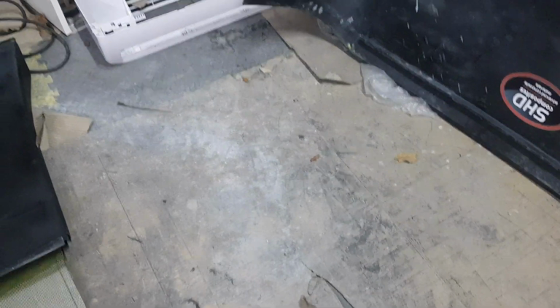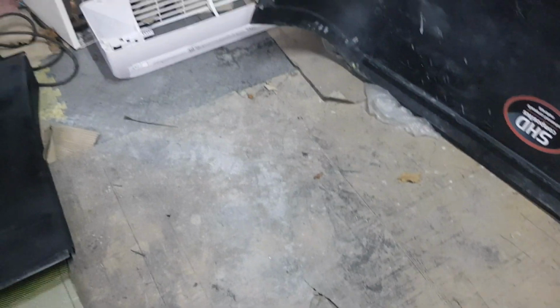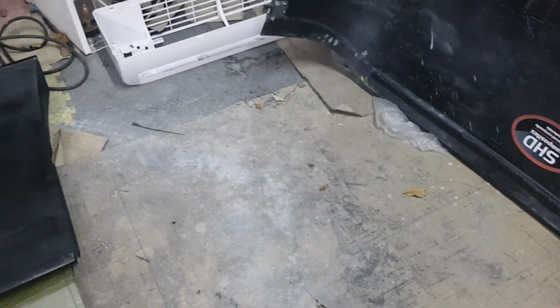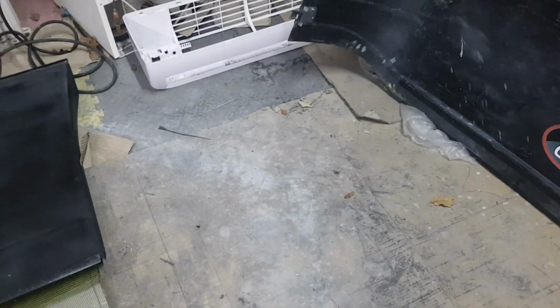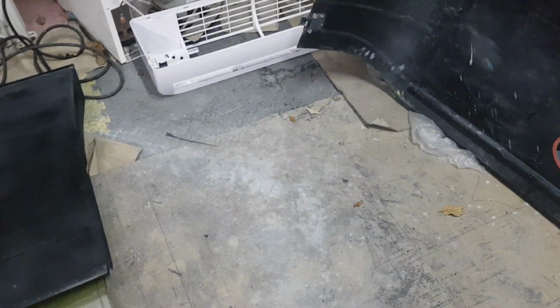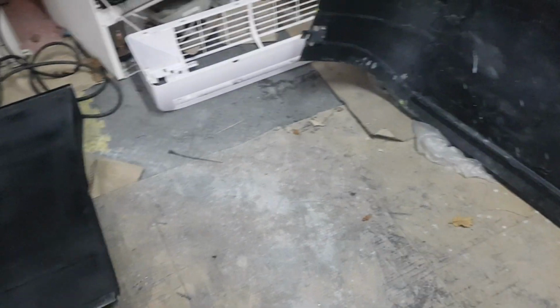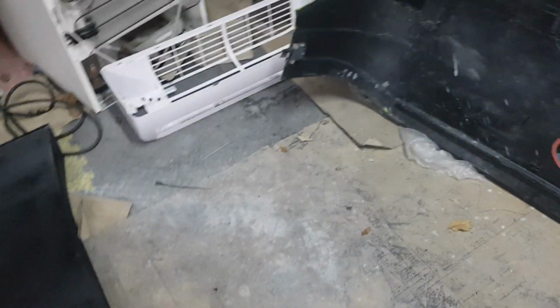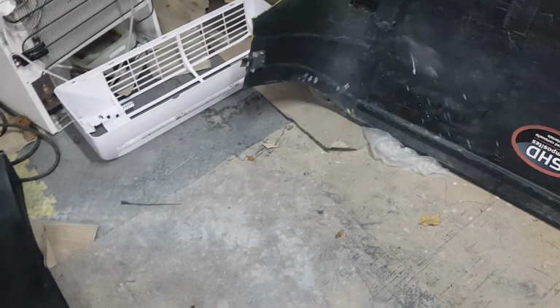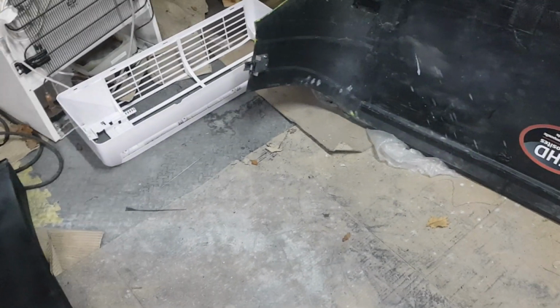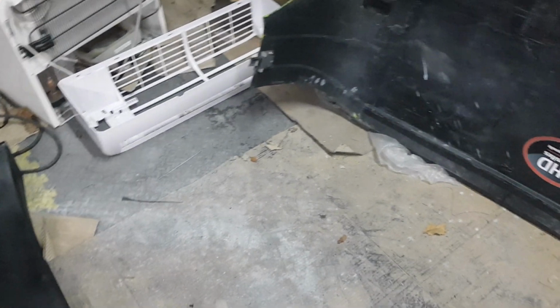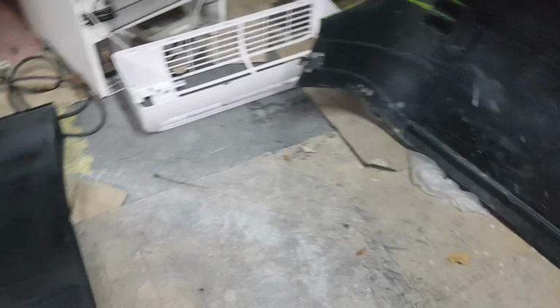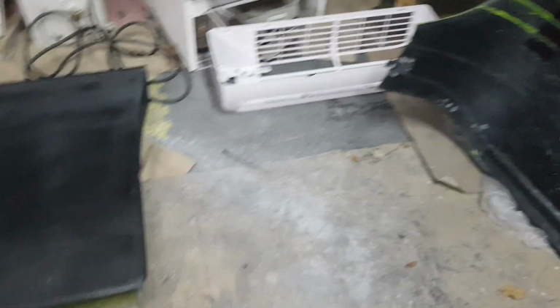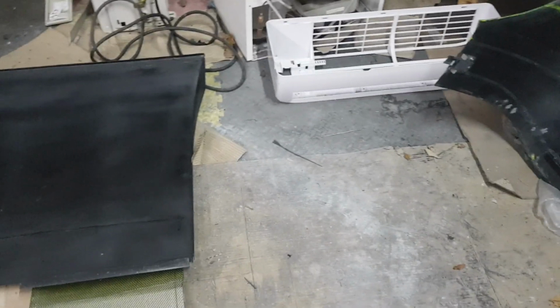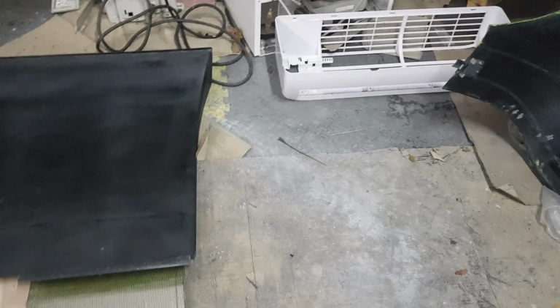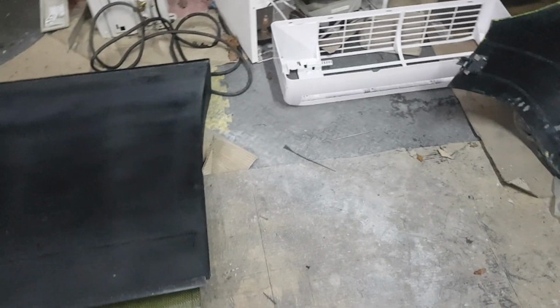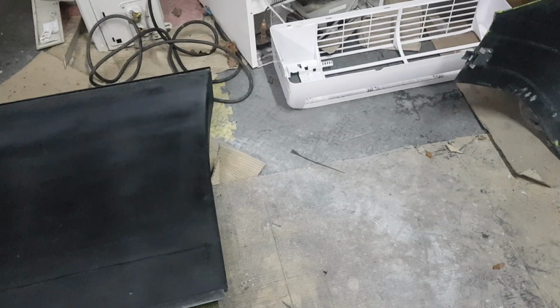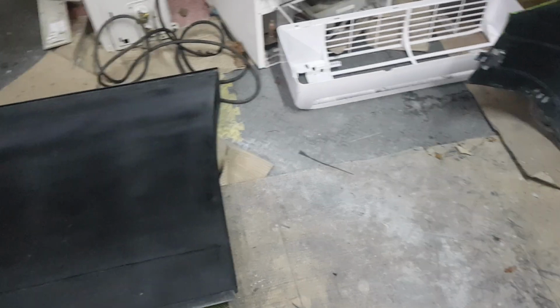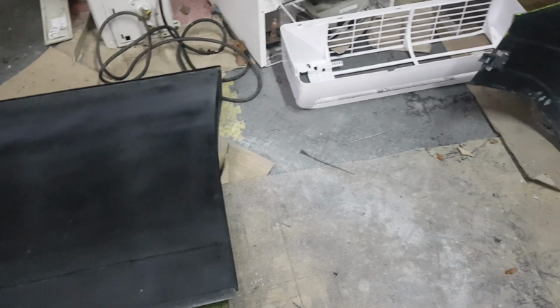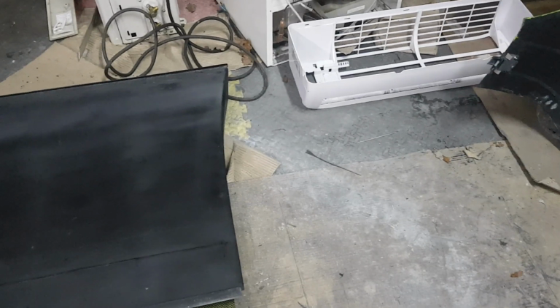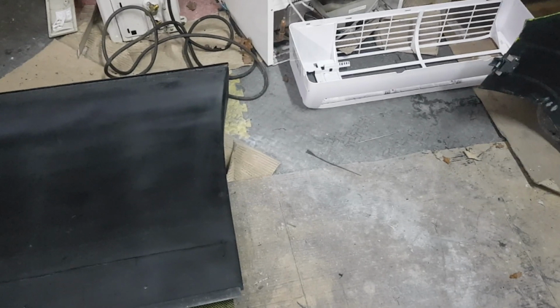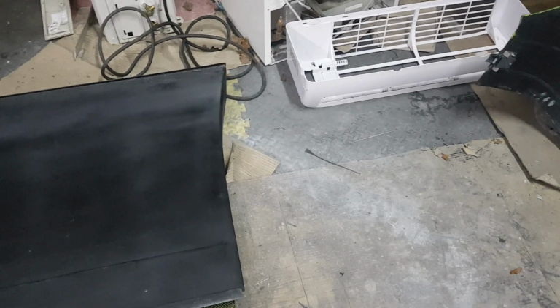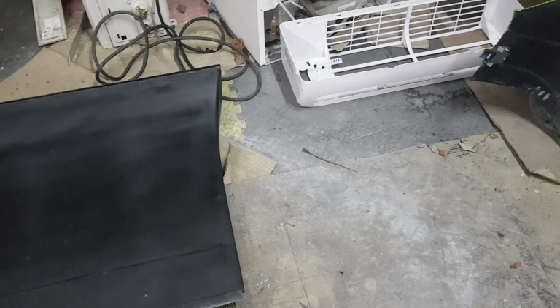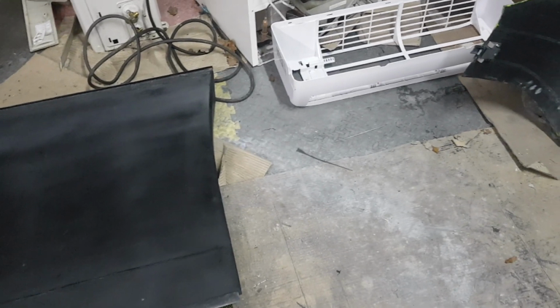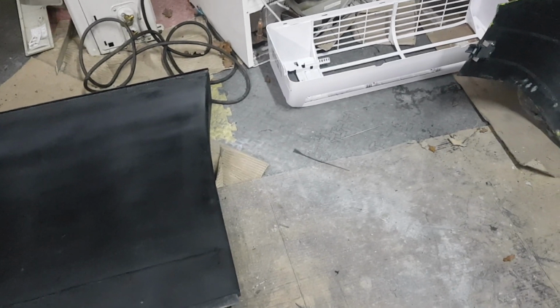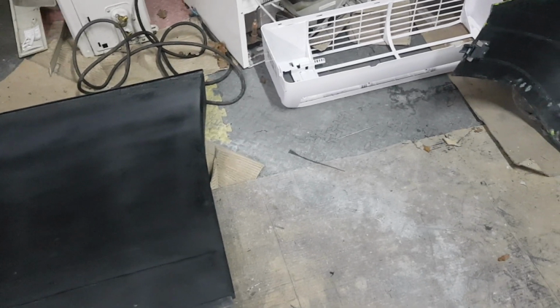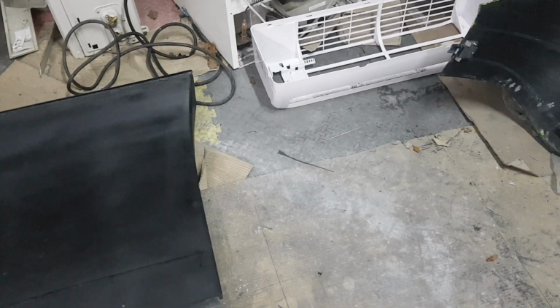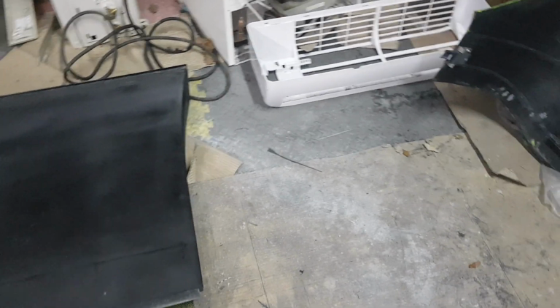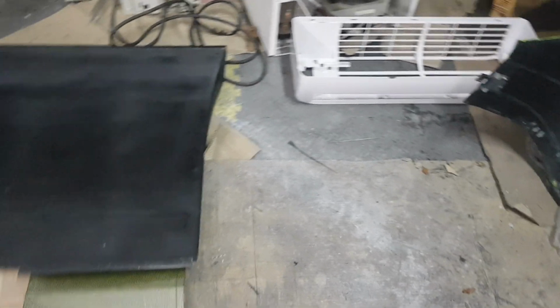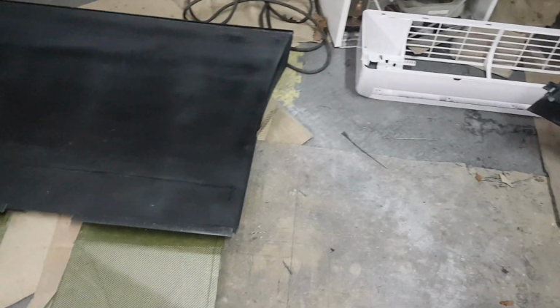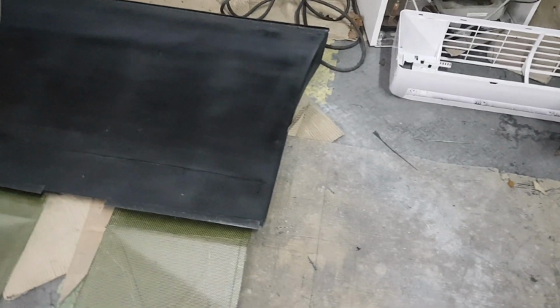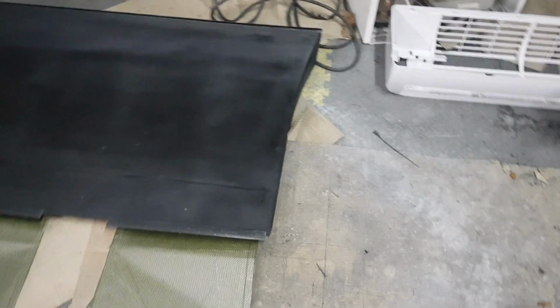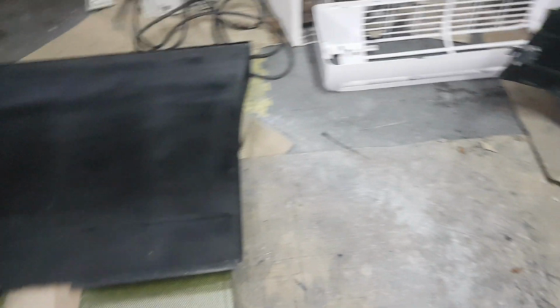Hello chaps. A bit of an update here. I'll place an overview of the underfloor aero panels I've built for the Elan.